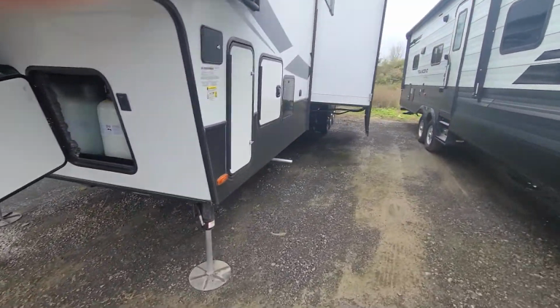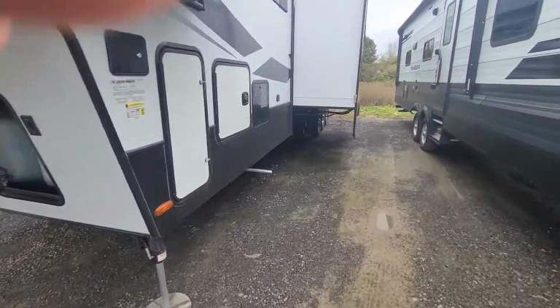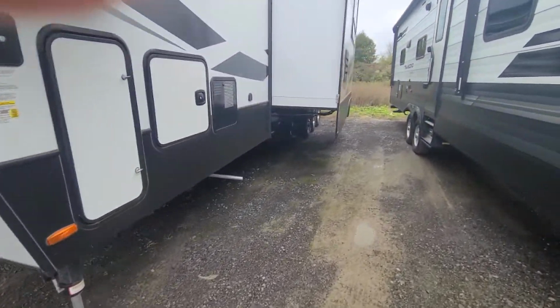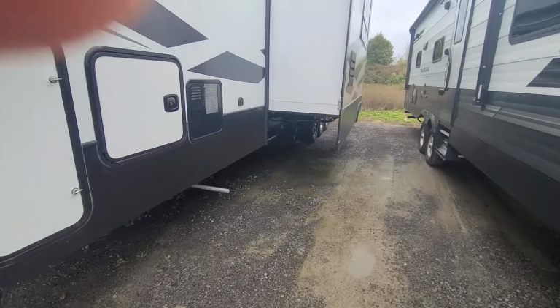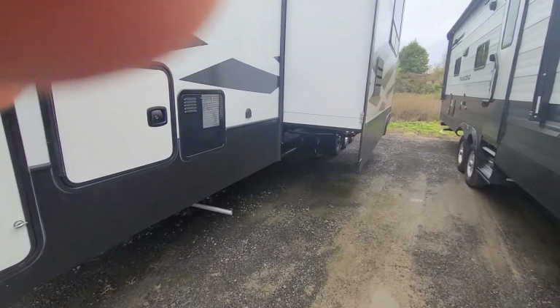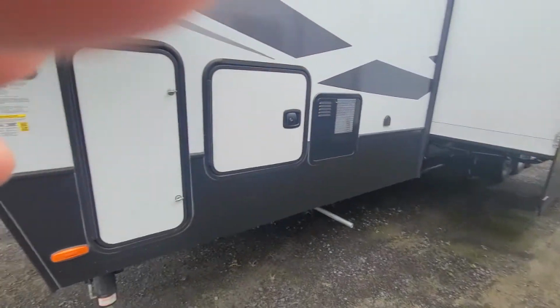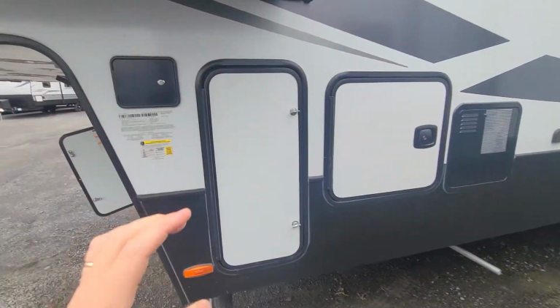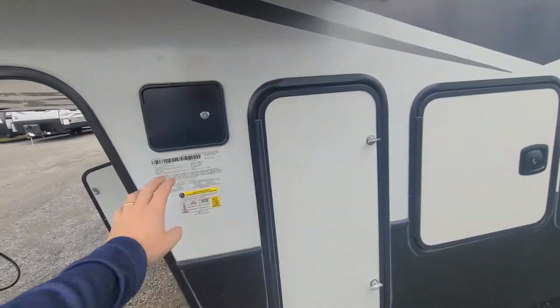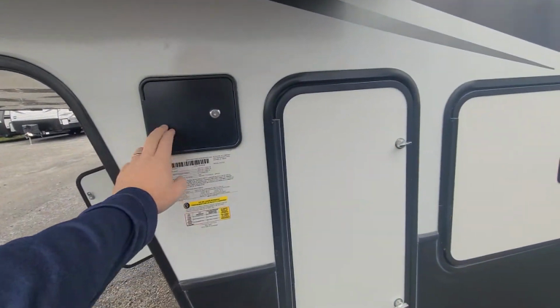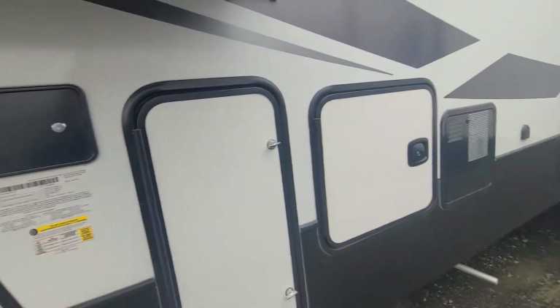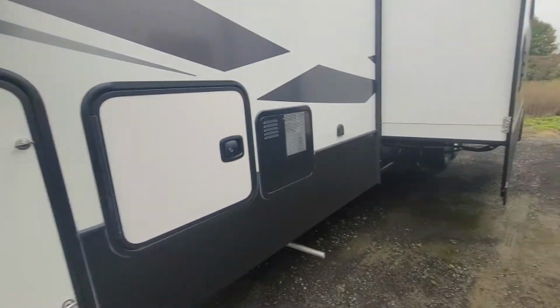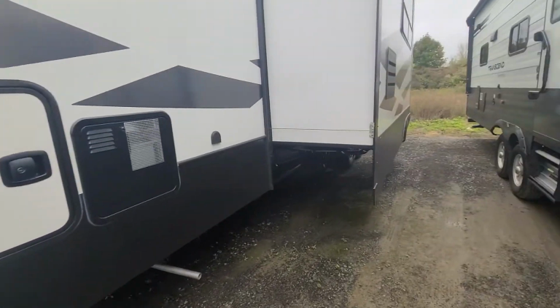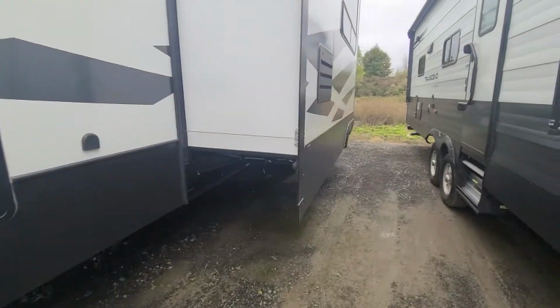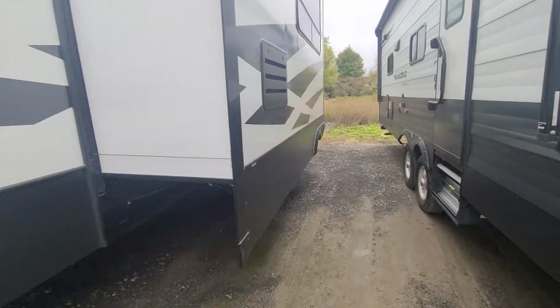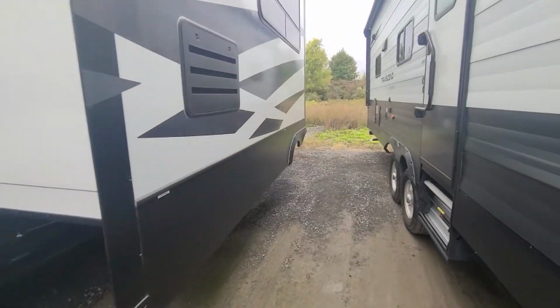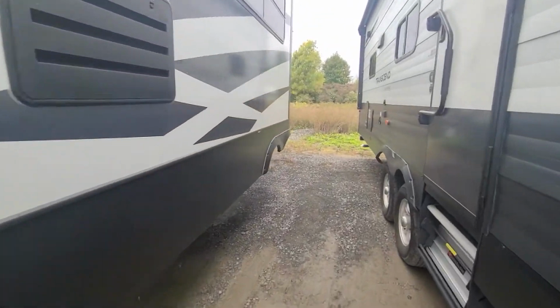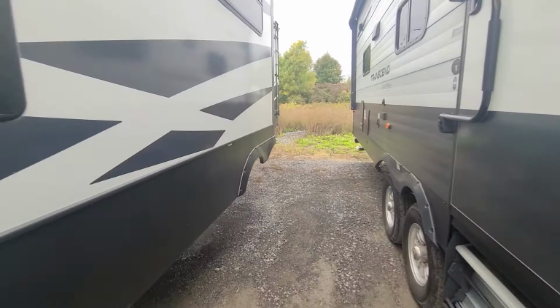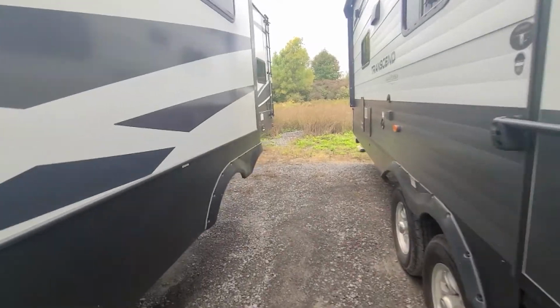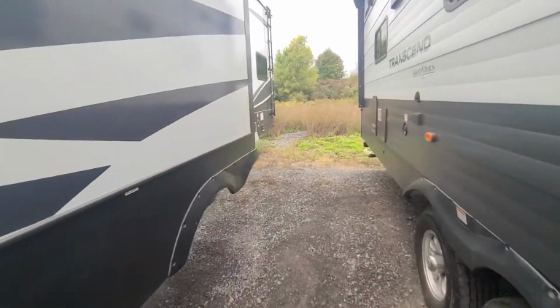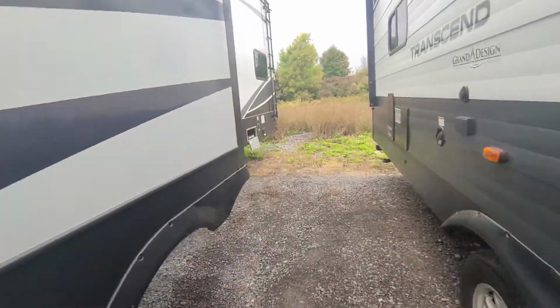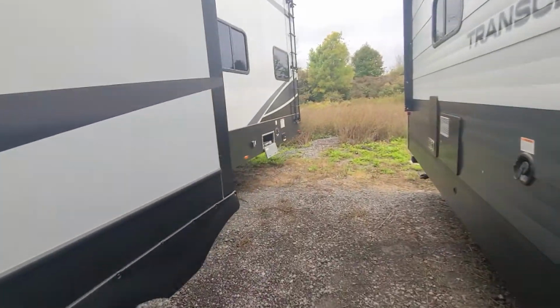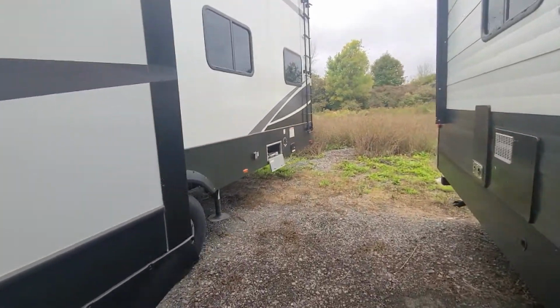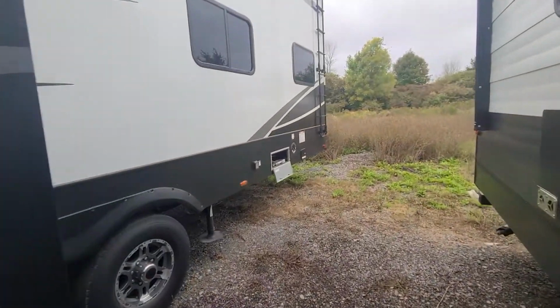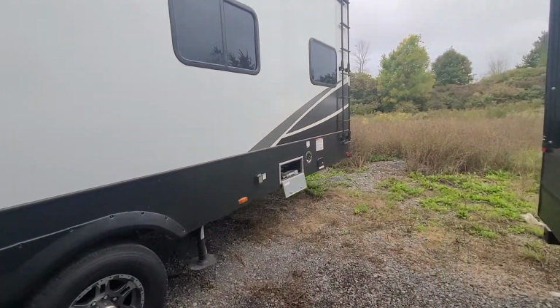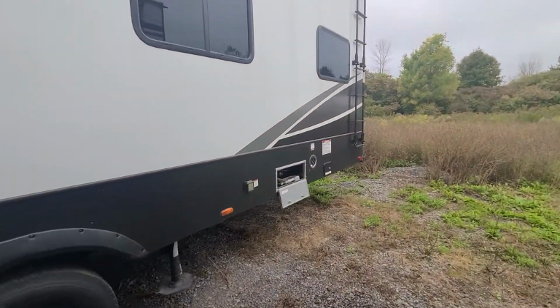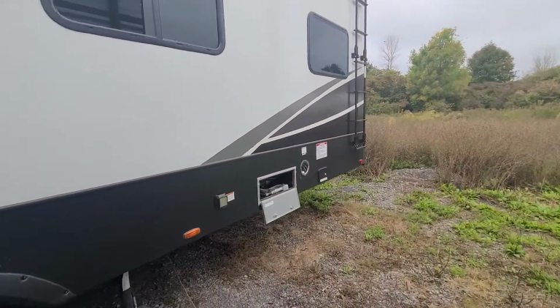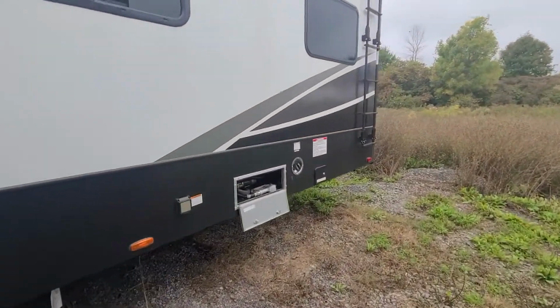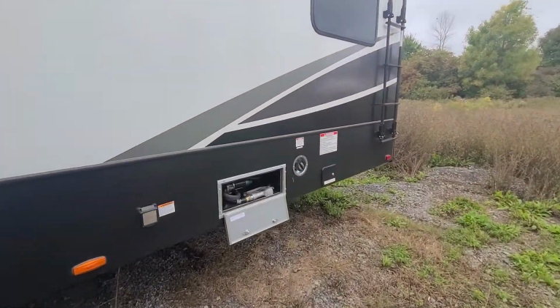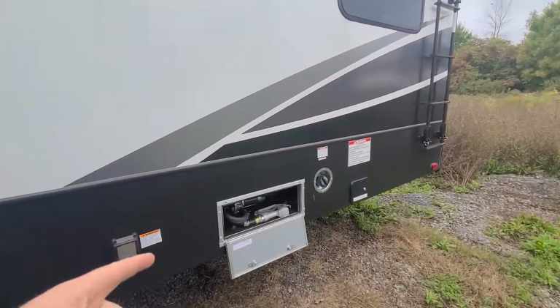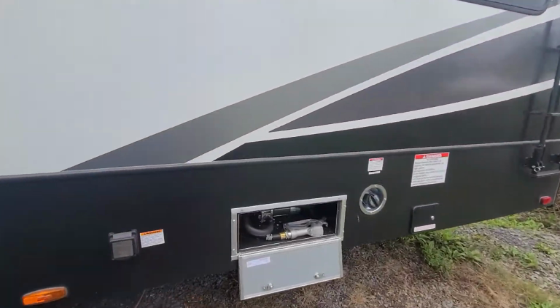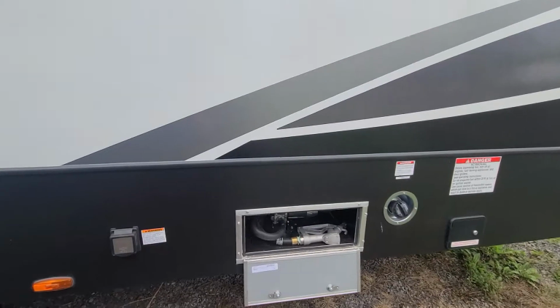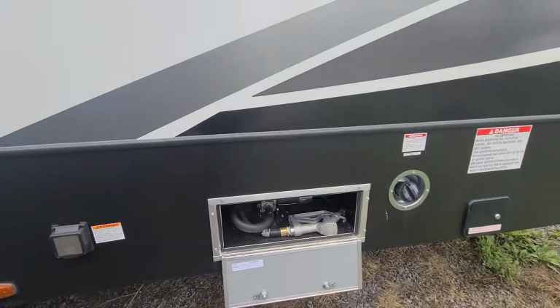Come around the side. Auto level panels all in here. And then head to the back of the unit, and we're going to have your gas fill for your generator and your gas station here.